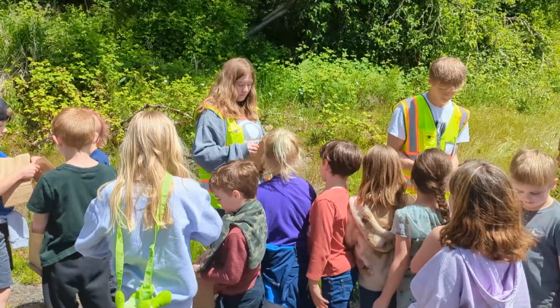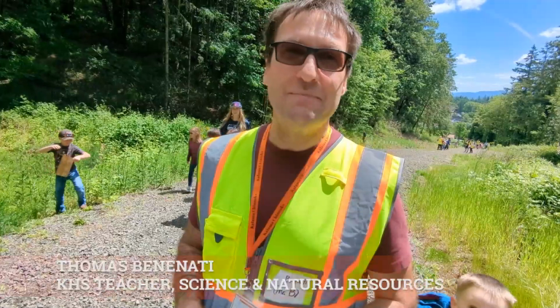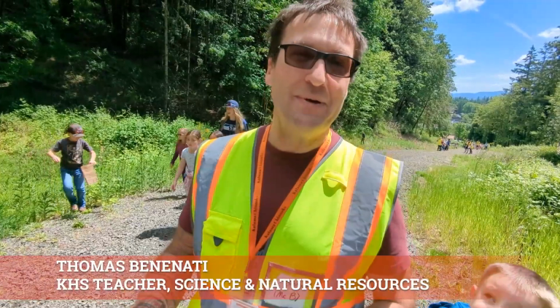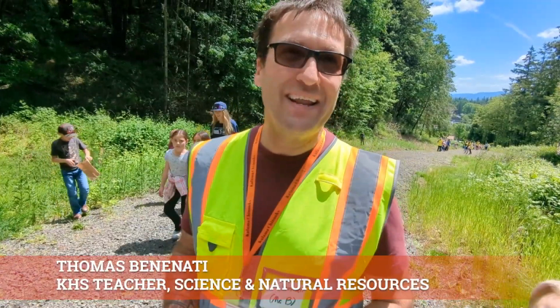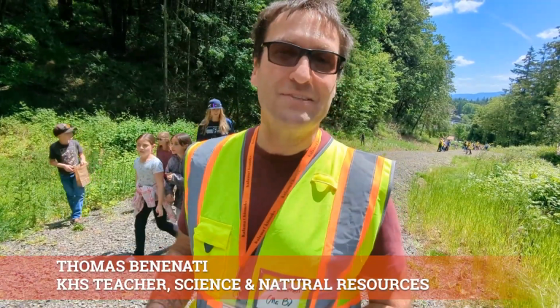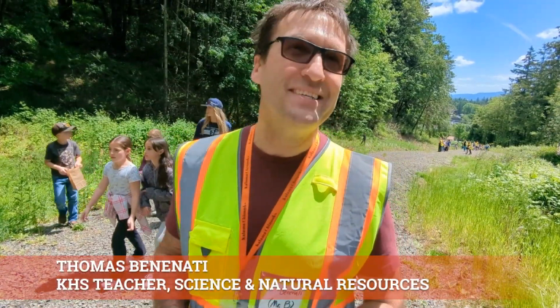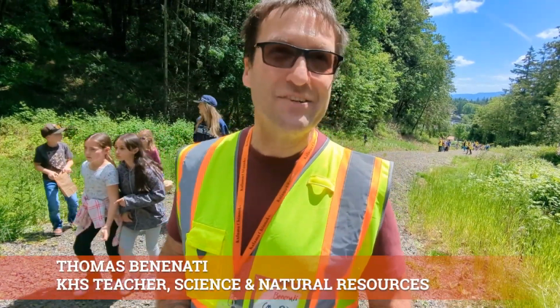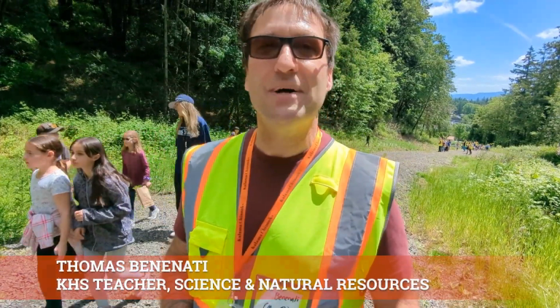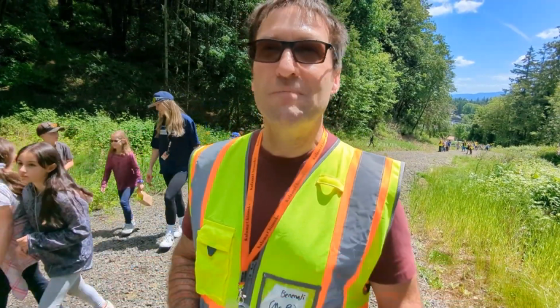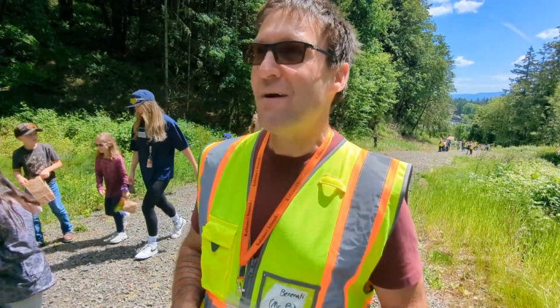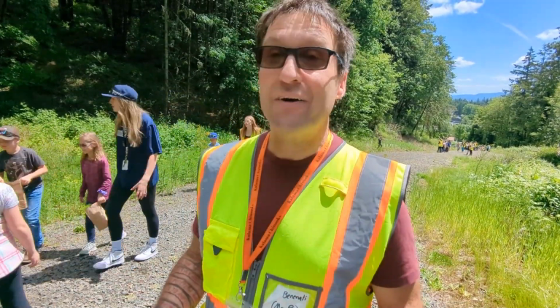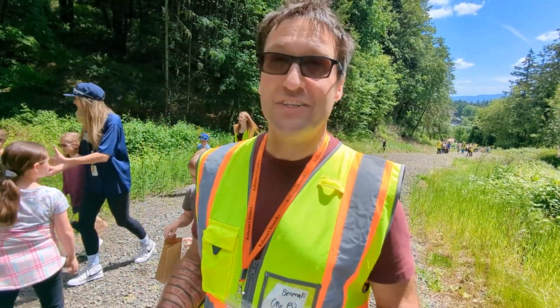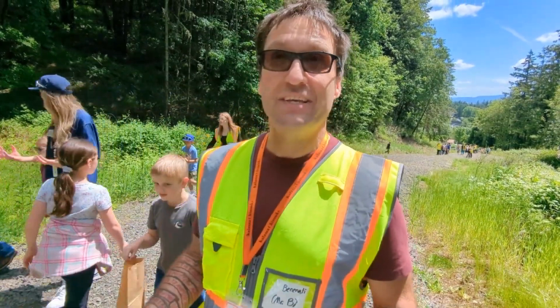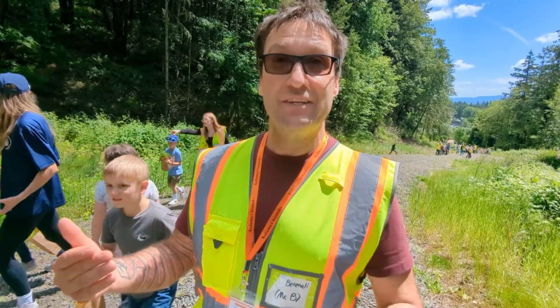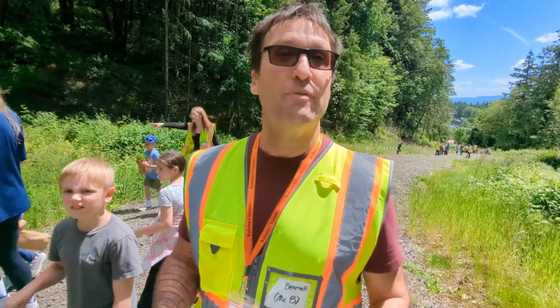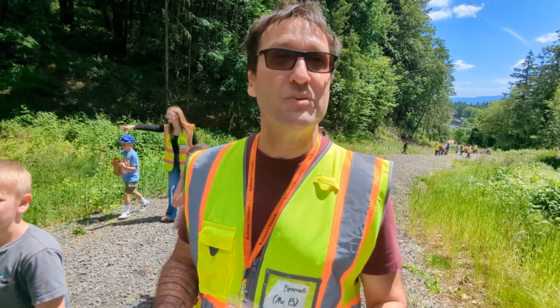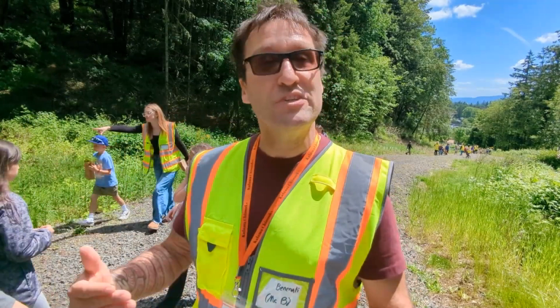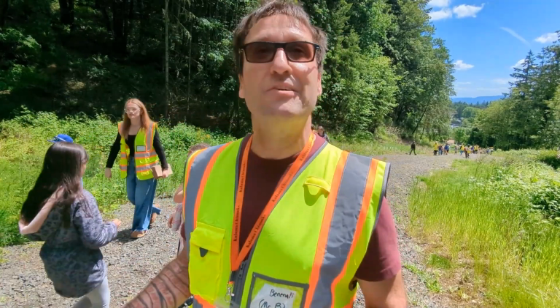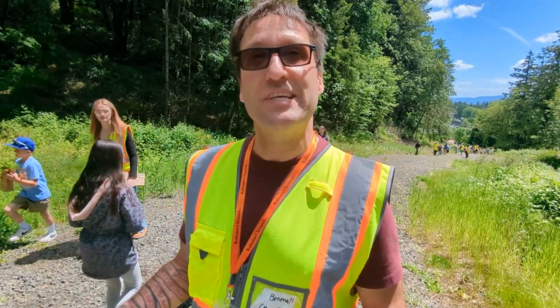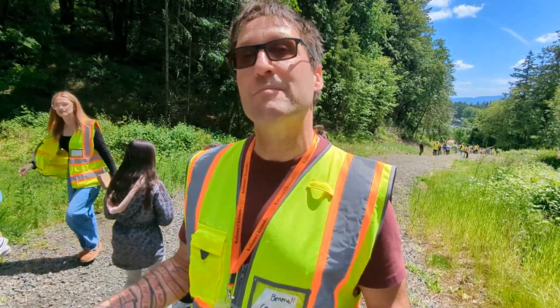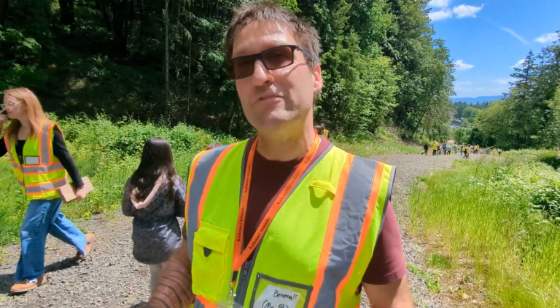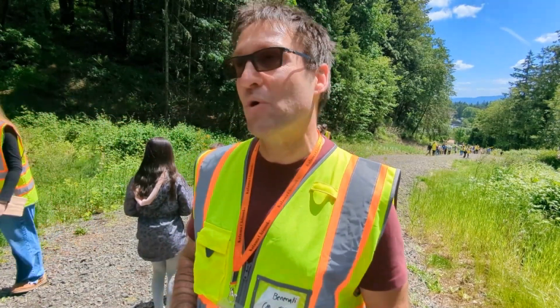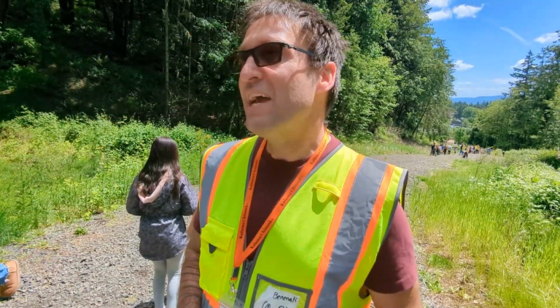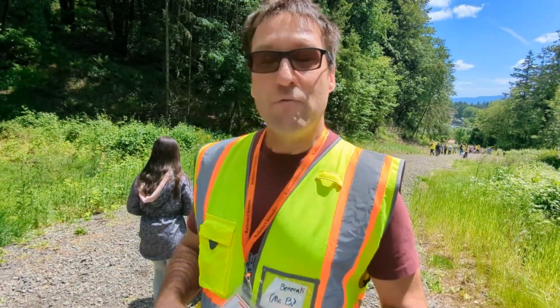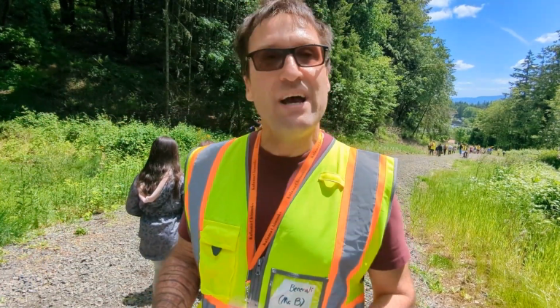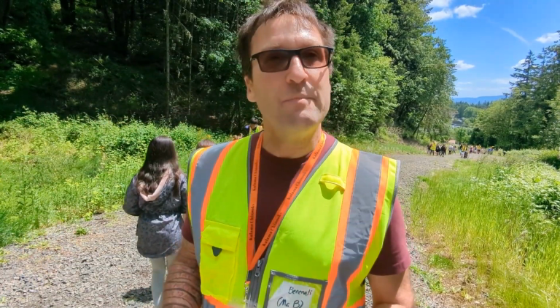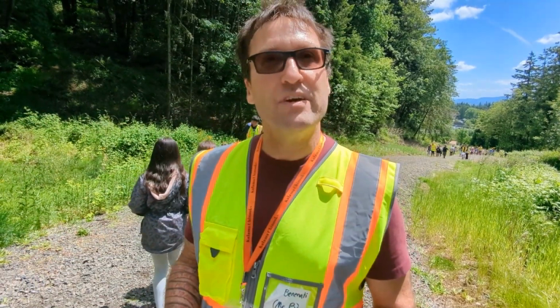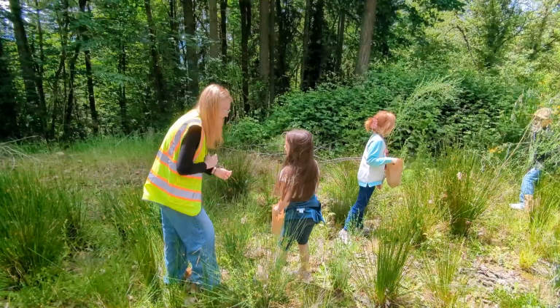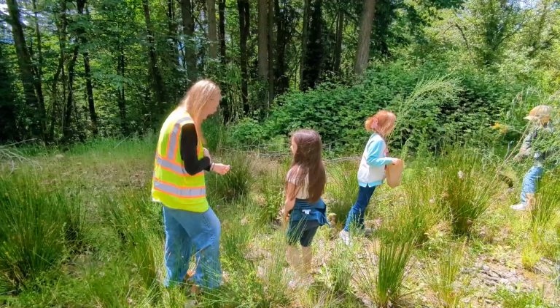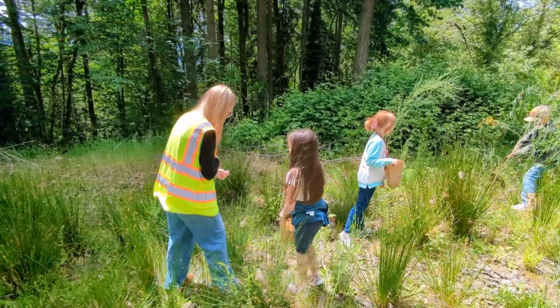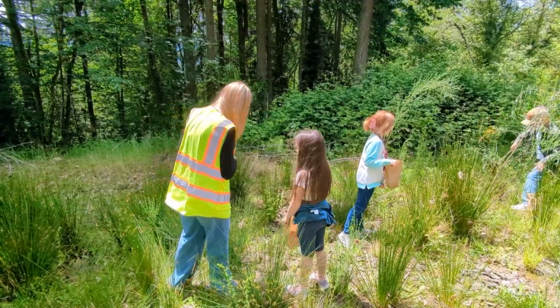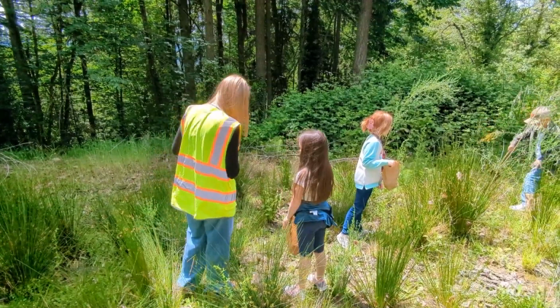My name's Tom Vinenotti. I'm a high school science teacher here at Klamath High School. We're out here today in collaboration with our second grade team from the elementary school.